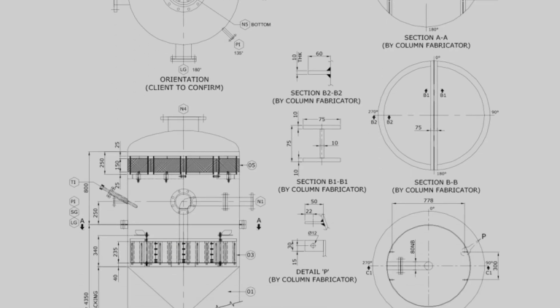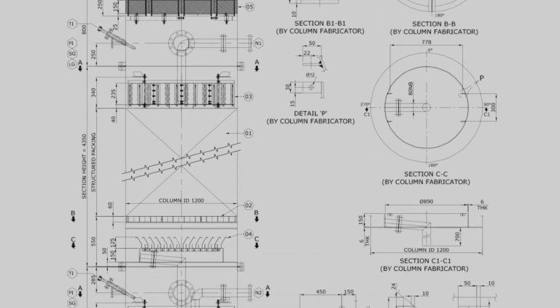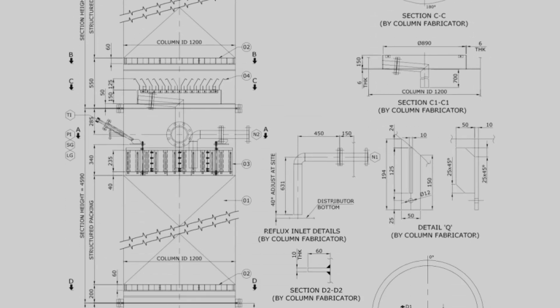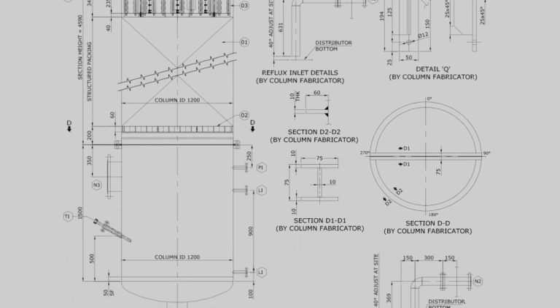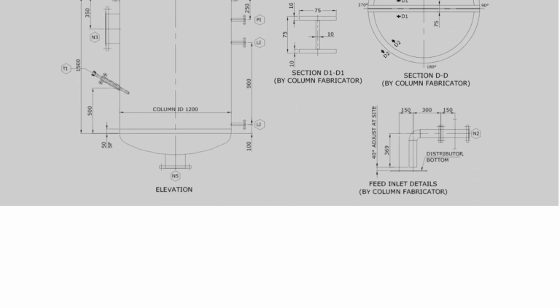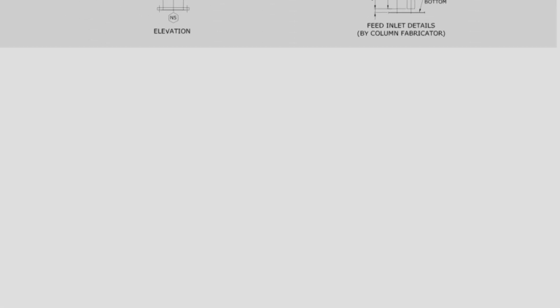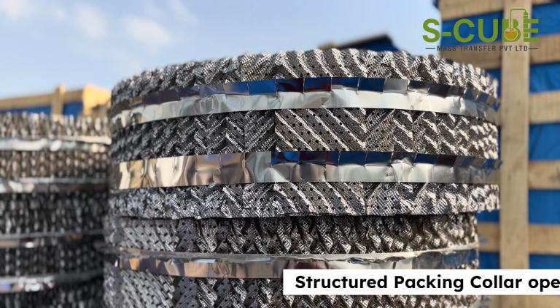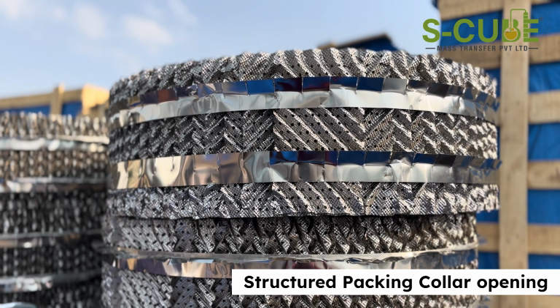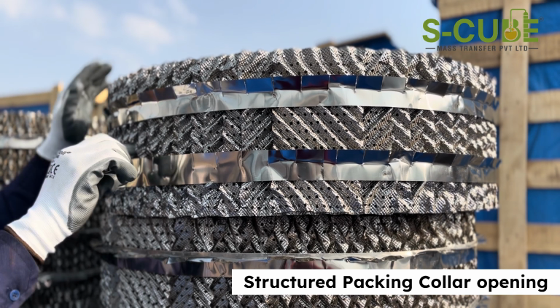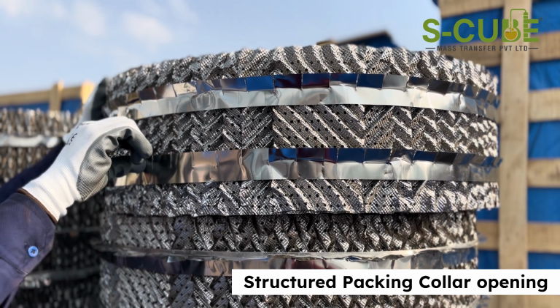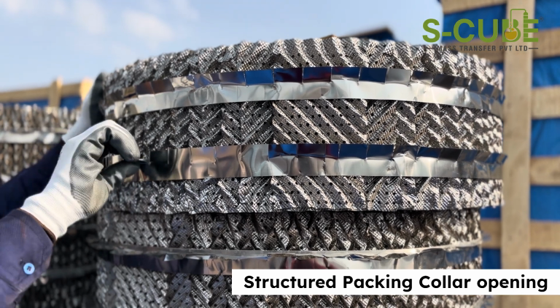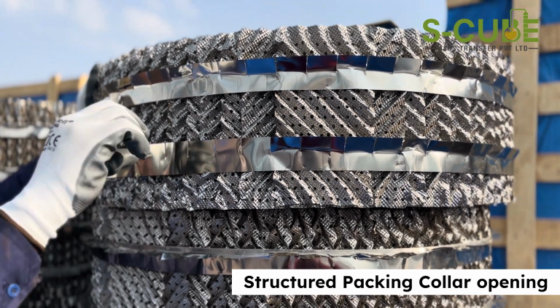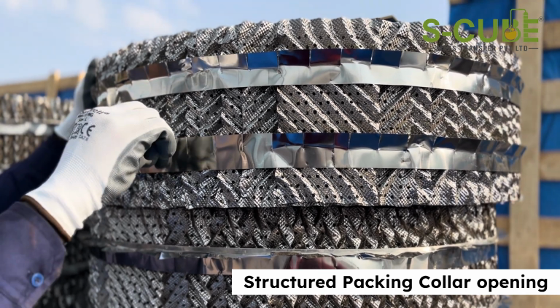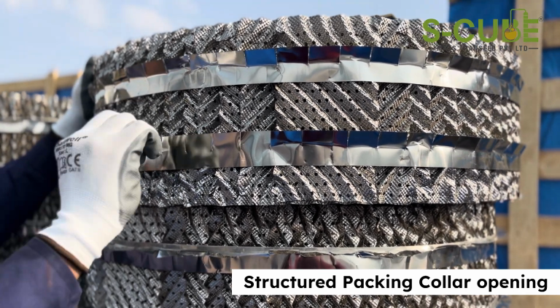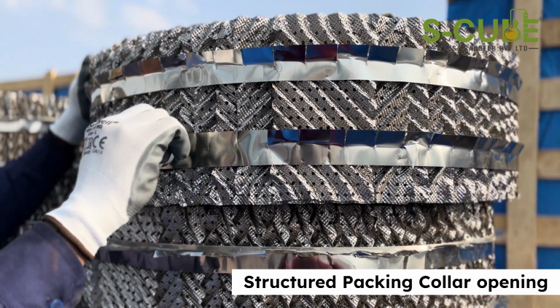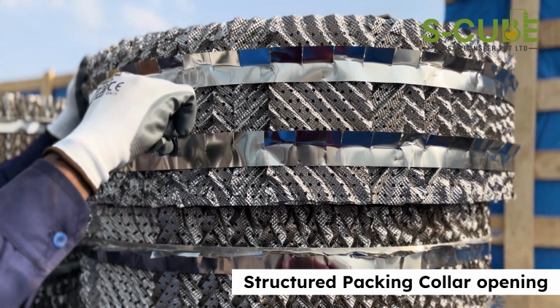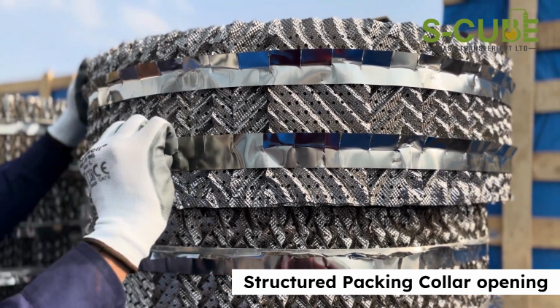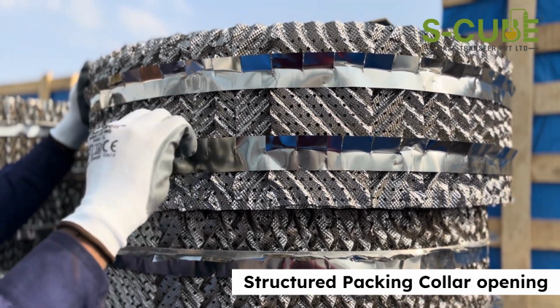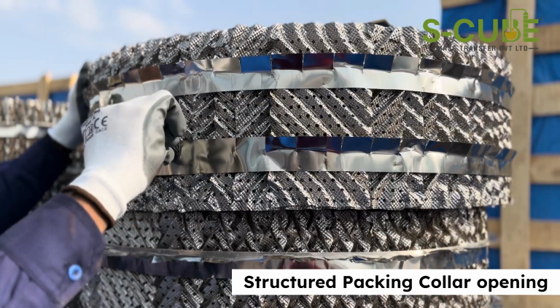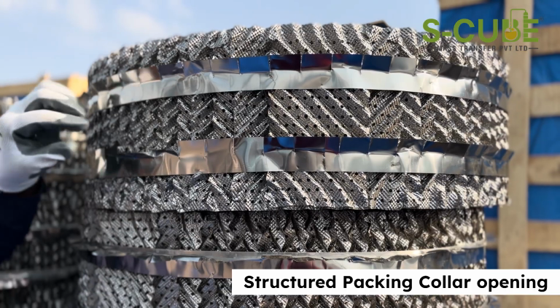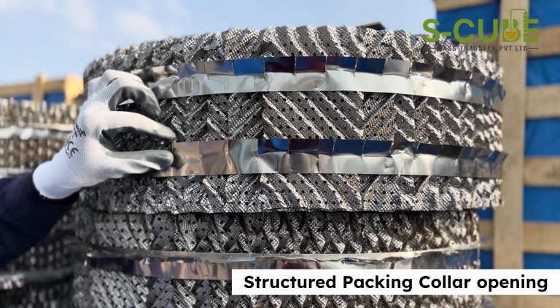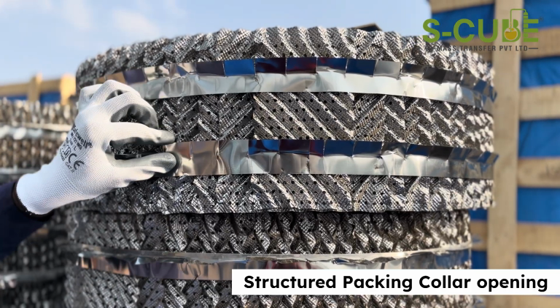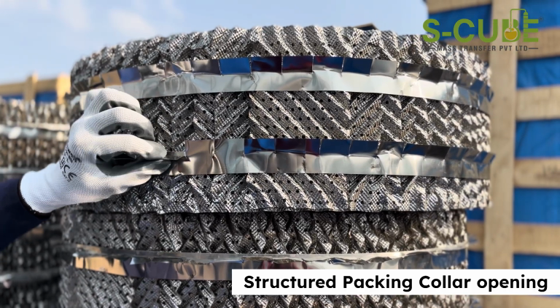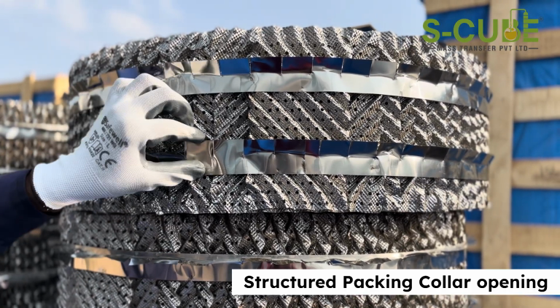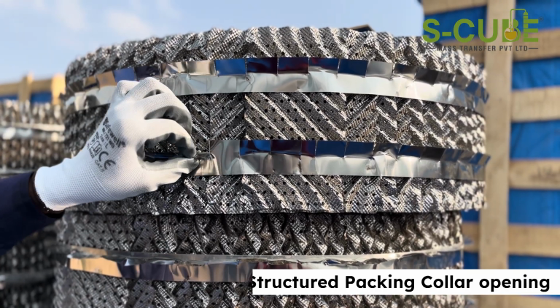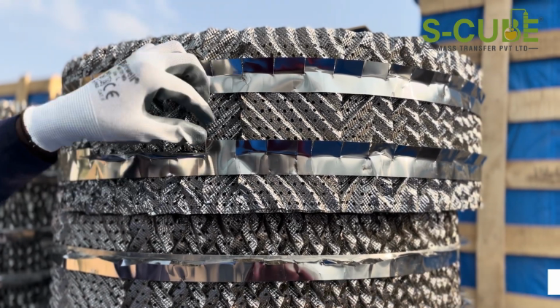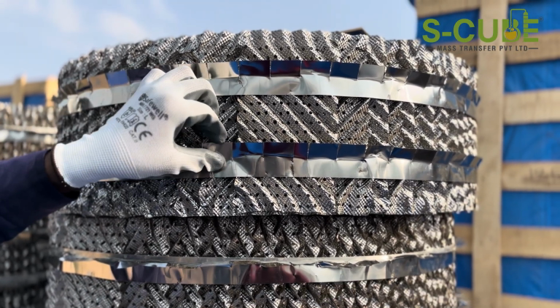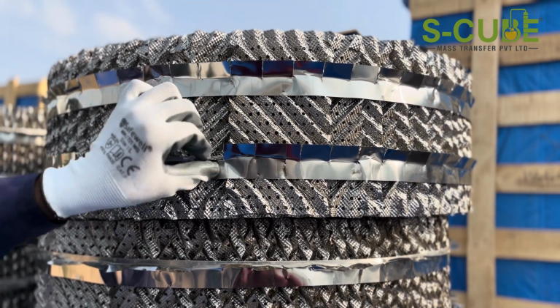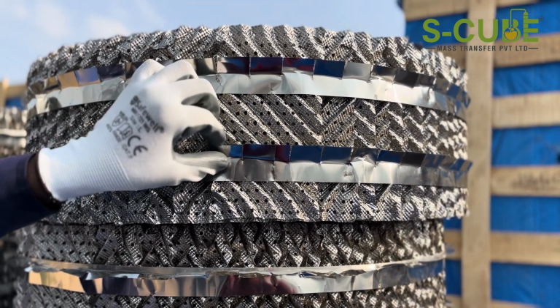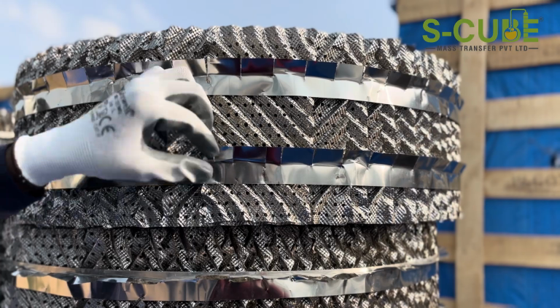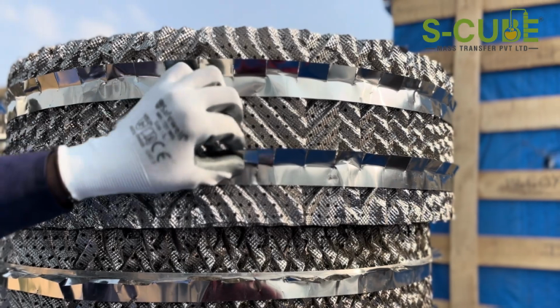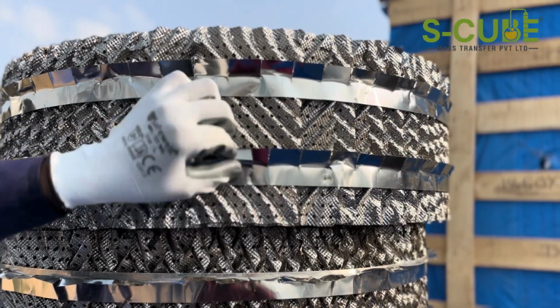Proper alignment: during the installation process, bending the collars ensures that the packing fits snugly and aligns correctly within the column. The collar bends function like a wiper, helping to evenly spread the liquid flowing through the column wall.